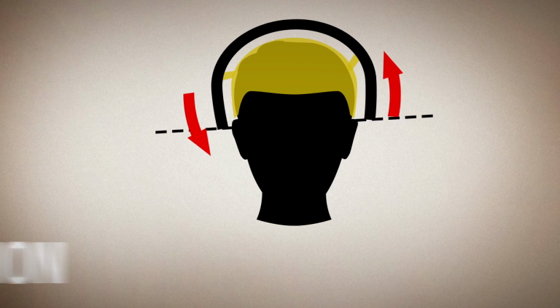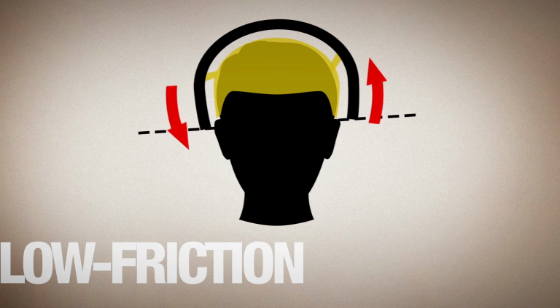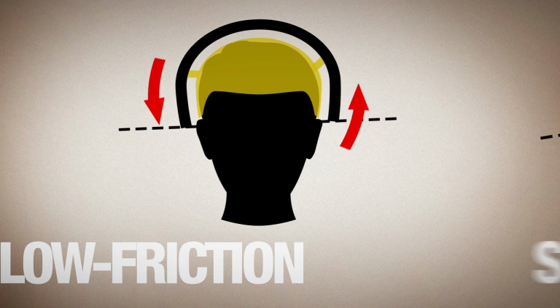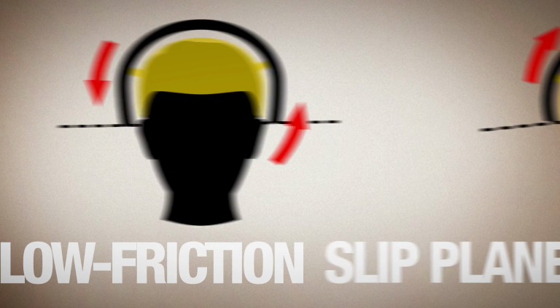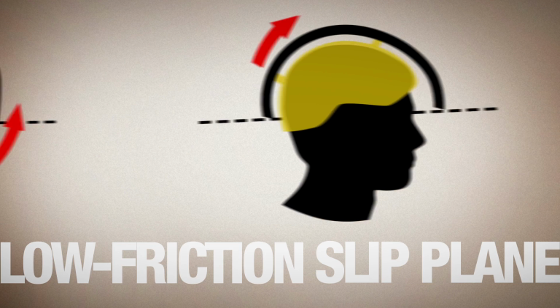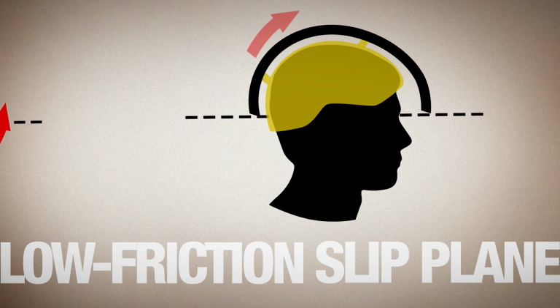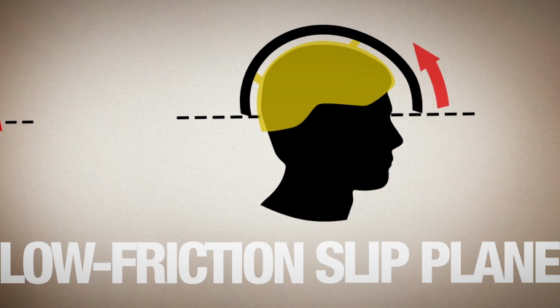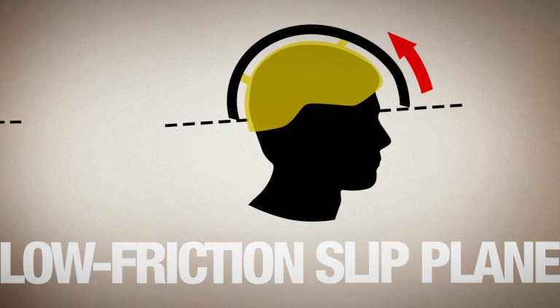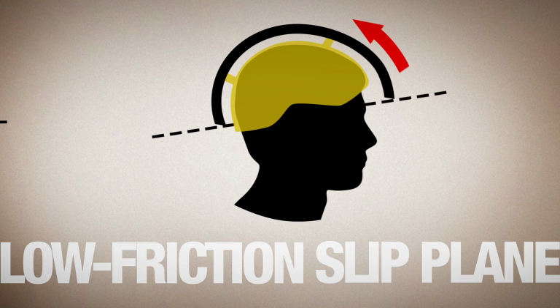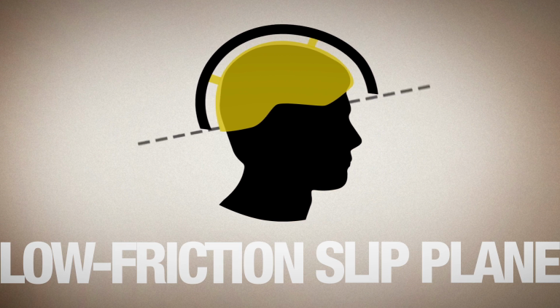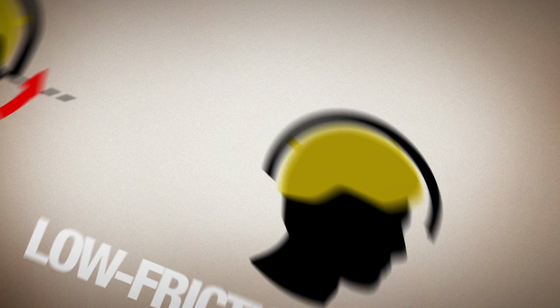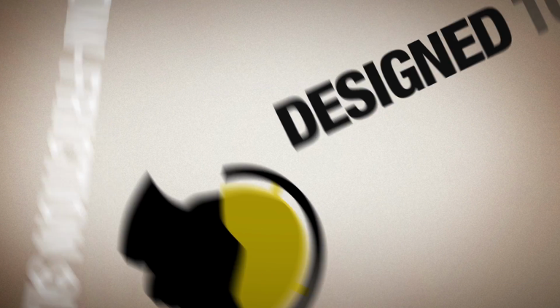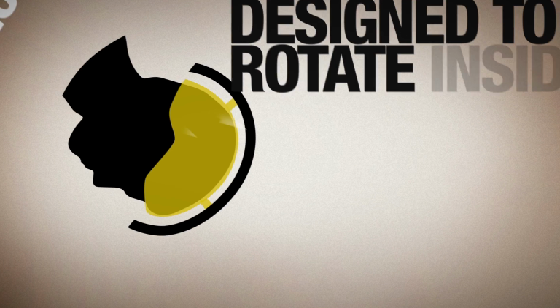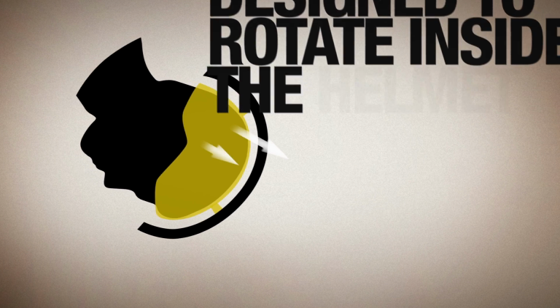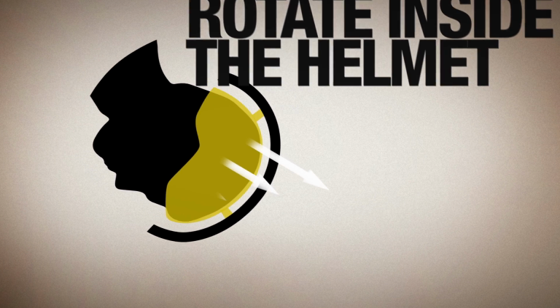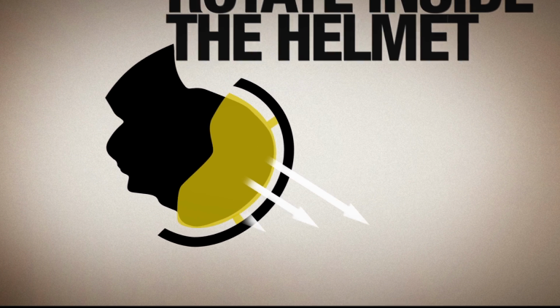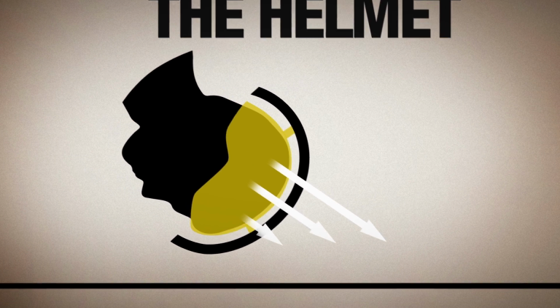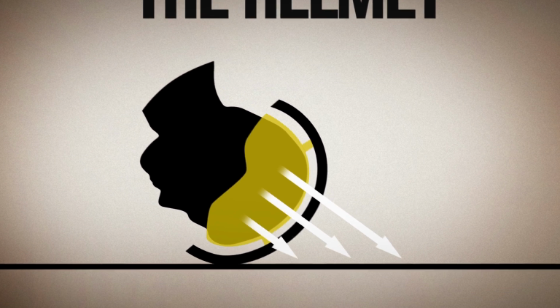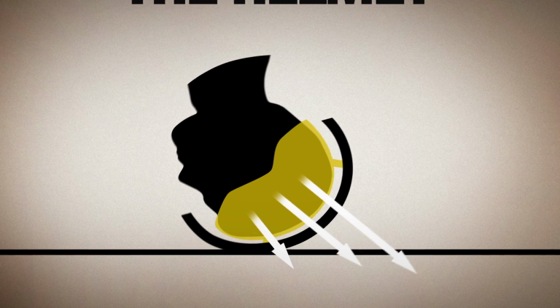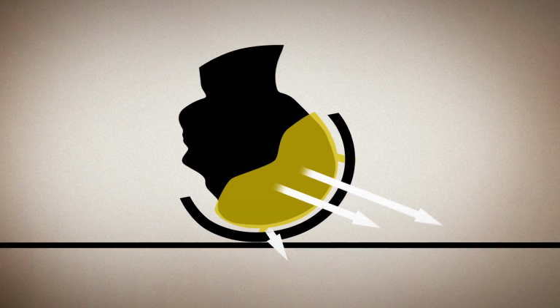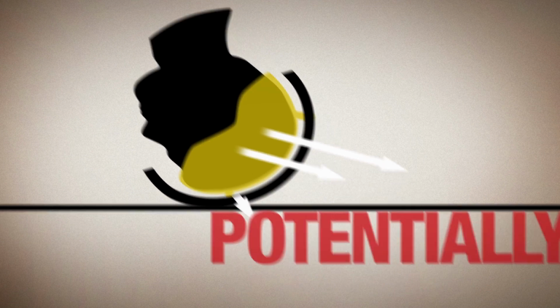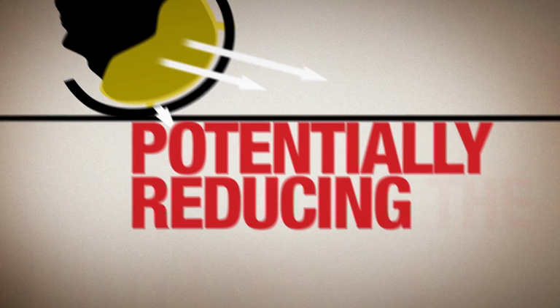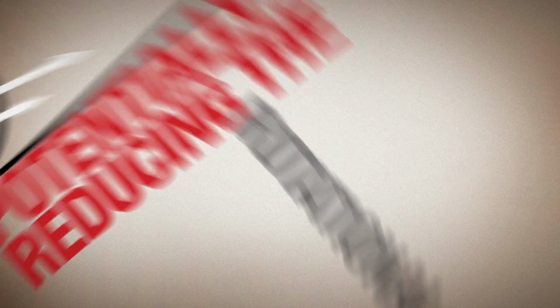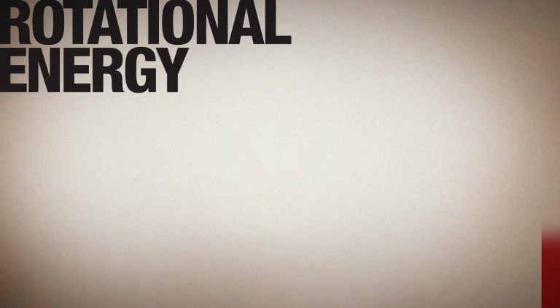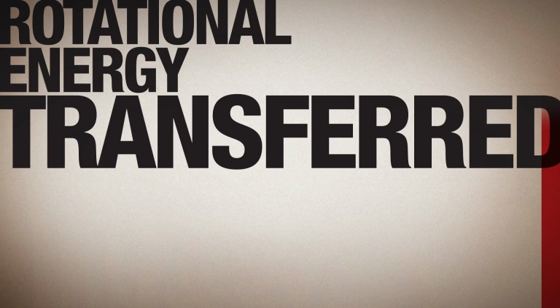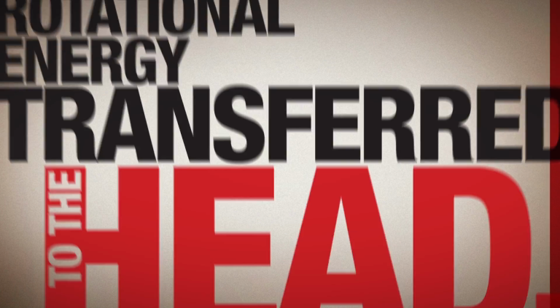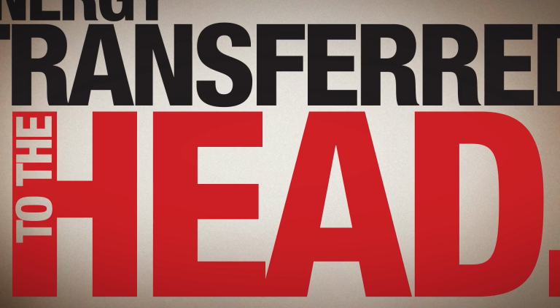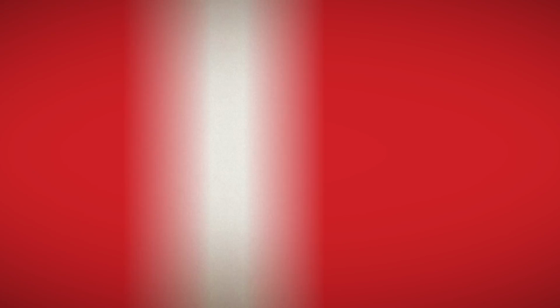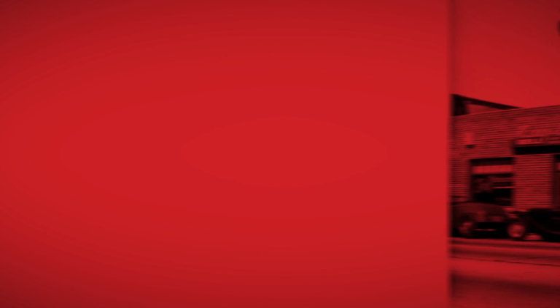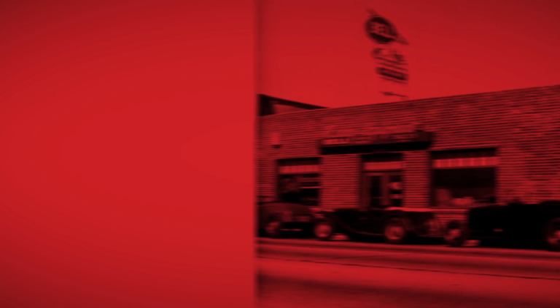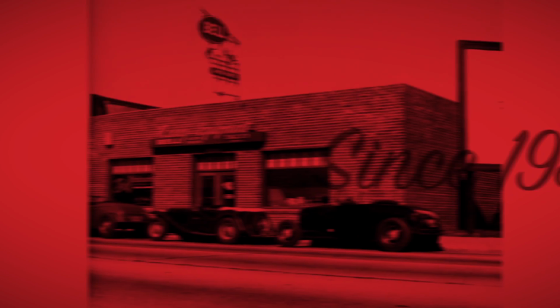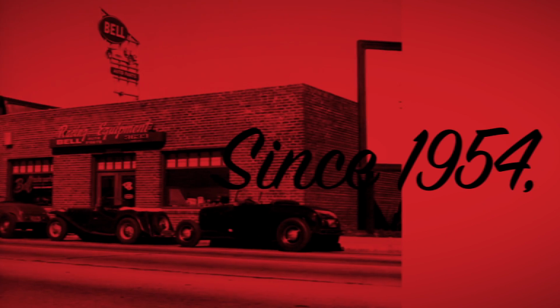MIPS uses a low friction slip plane and elastomeric retention system designed to rotate inside the helmet, absorbing rotational energy, potentially reducing the rotational energy transfer to the head.